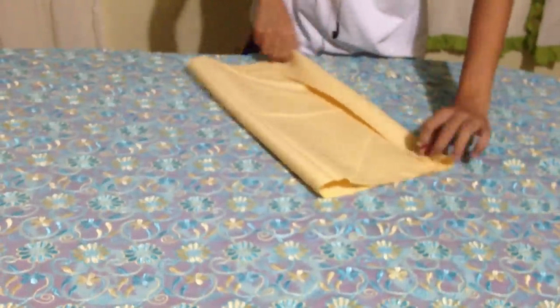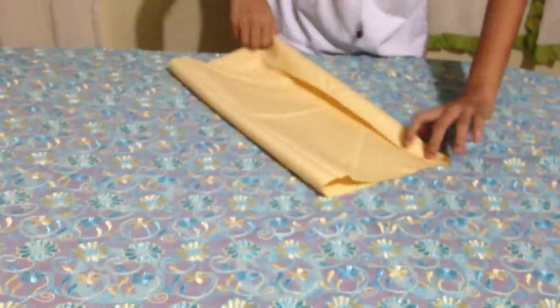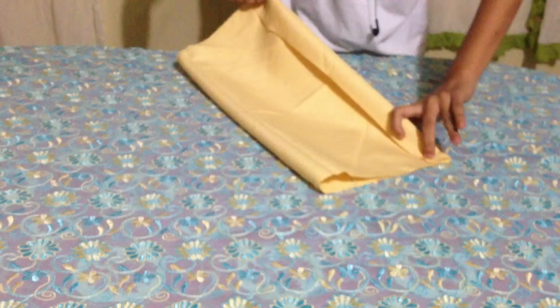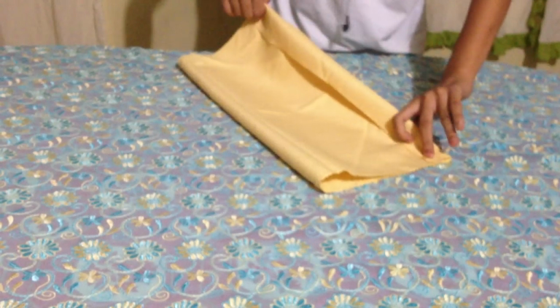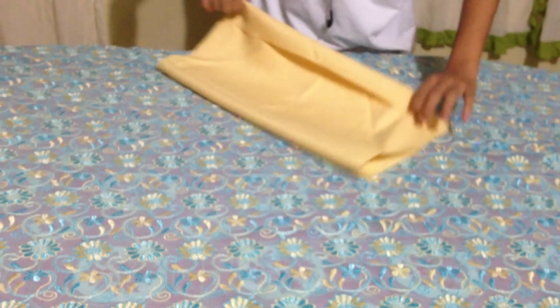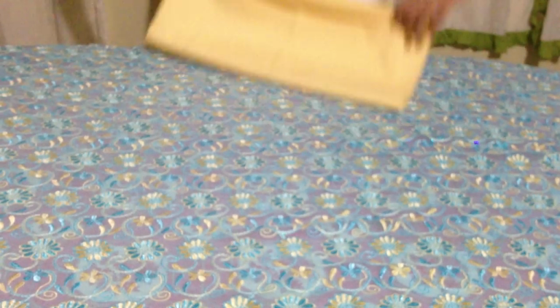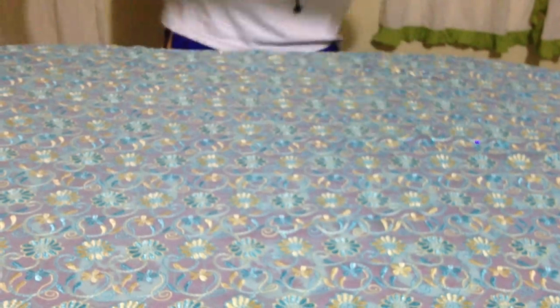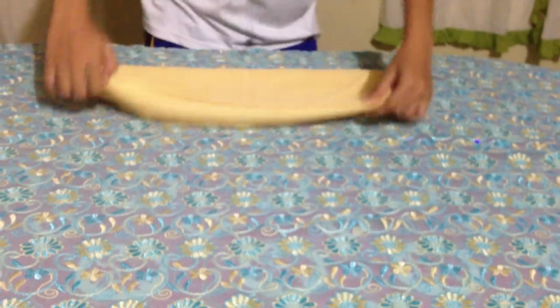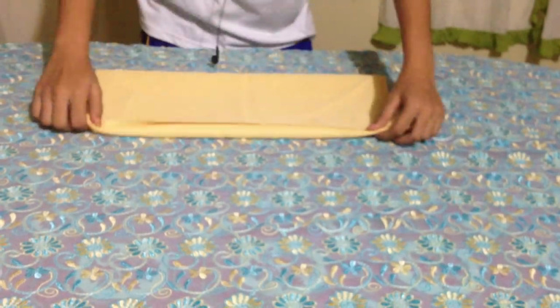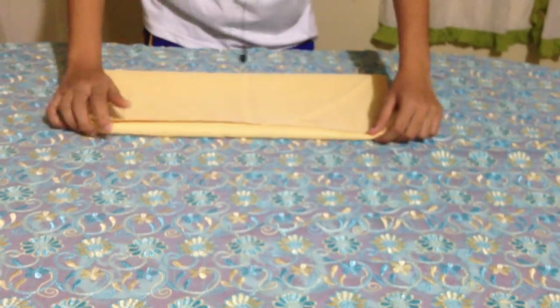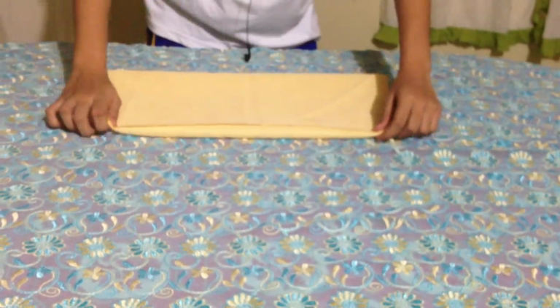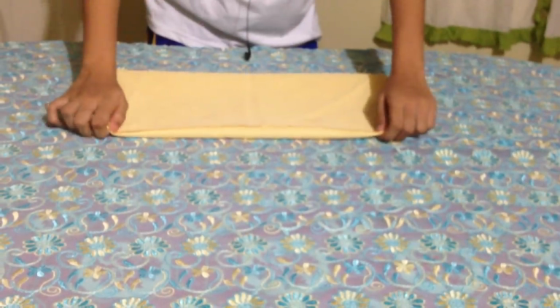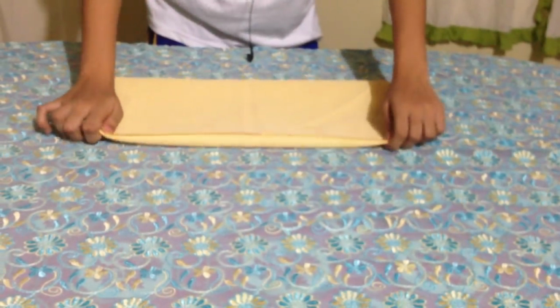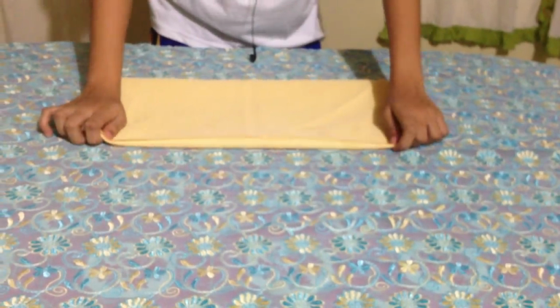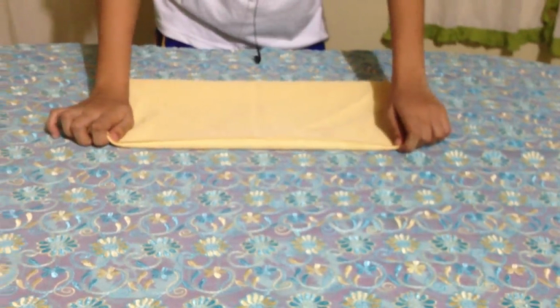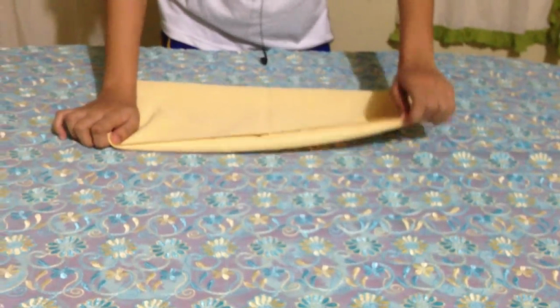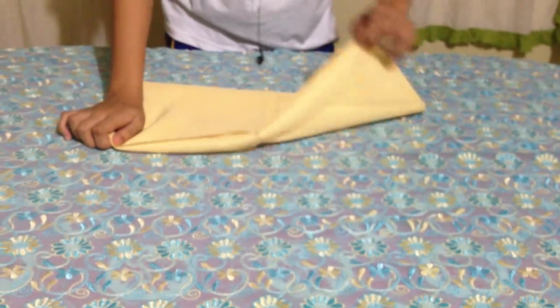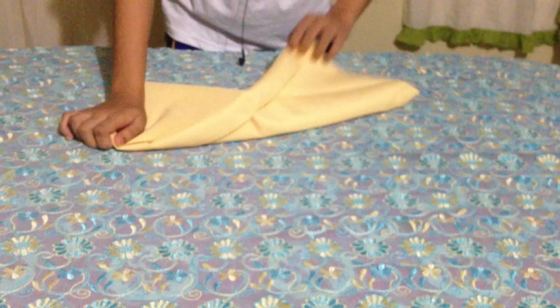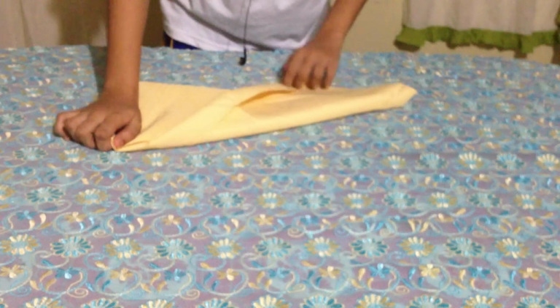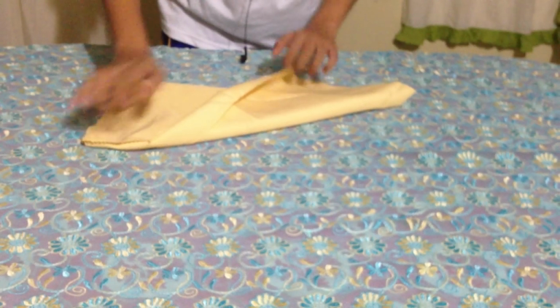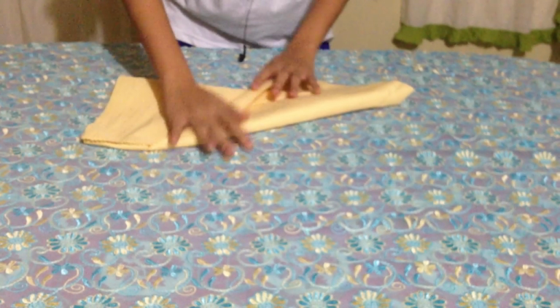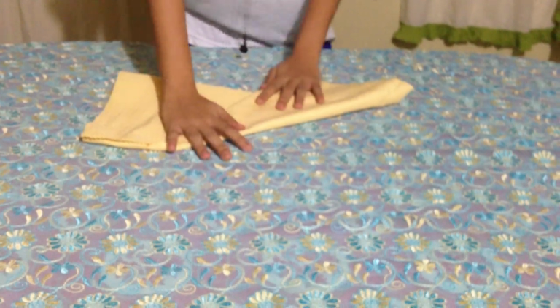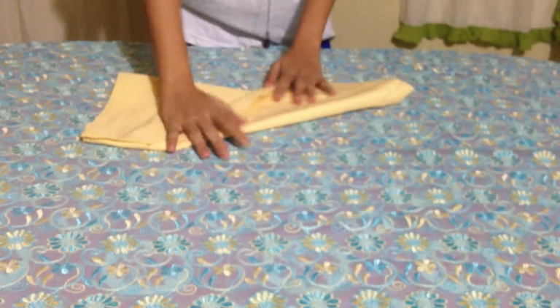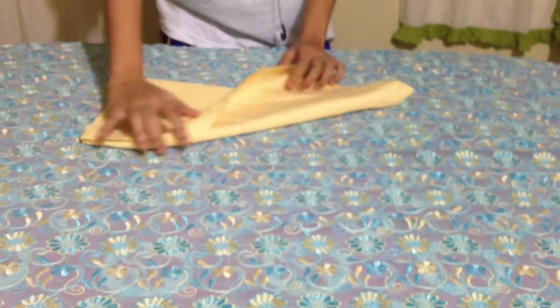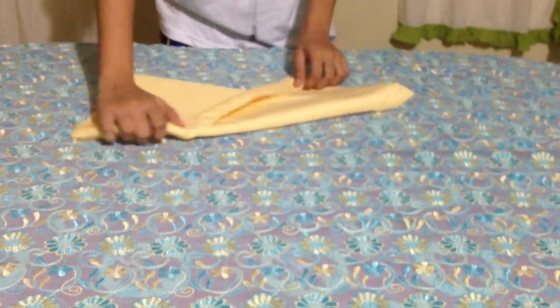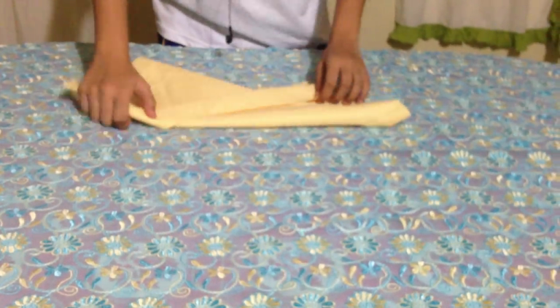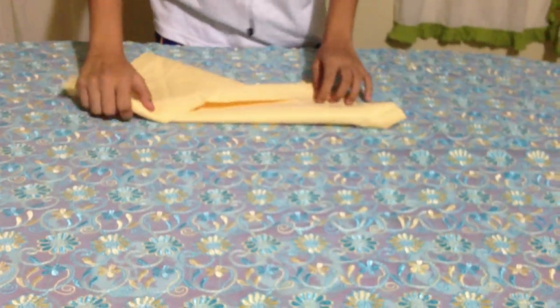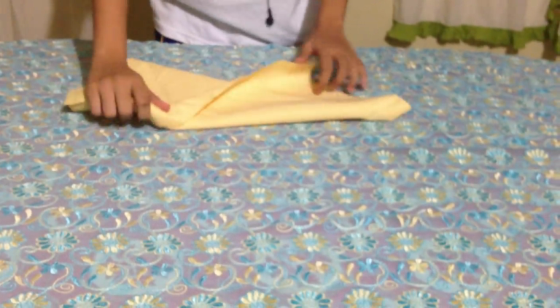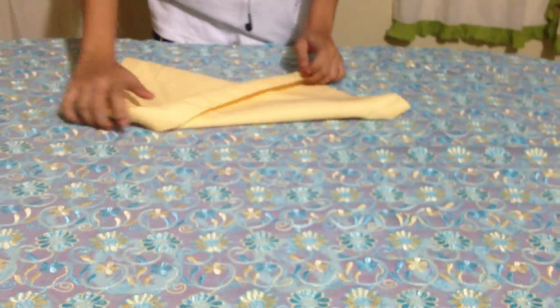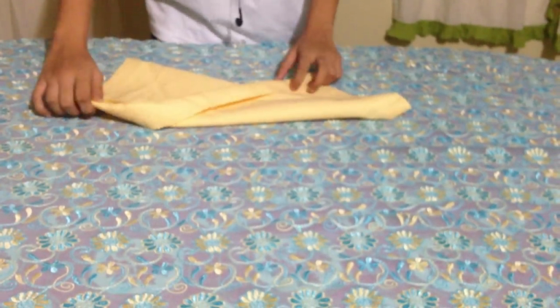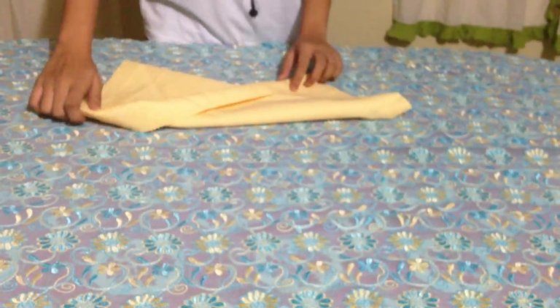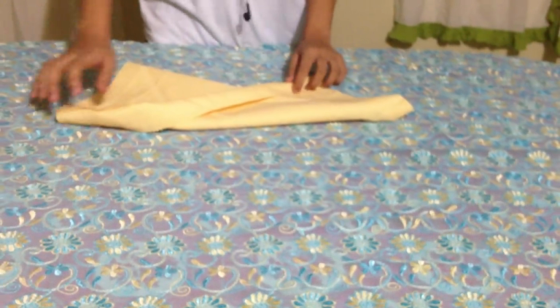Then, after that, turn it over. Then, fold it diagonally. Simple as that. There you have it — your shirt.